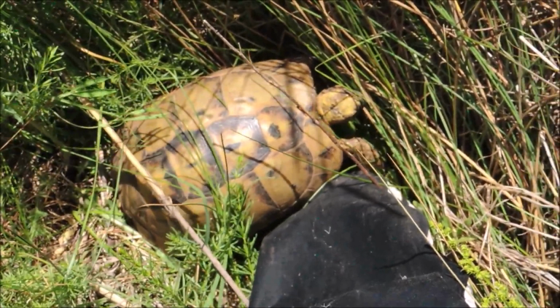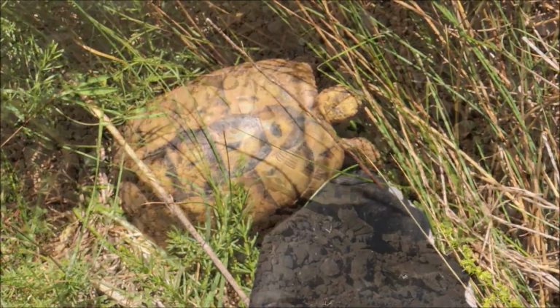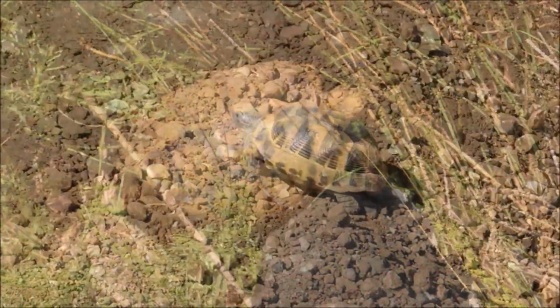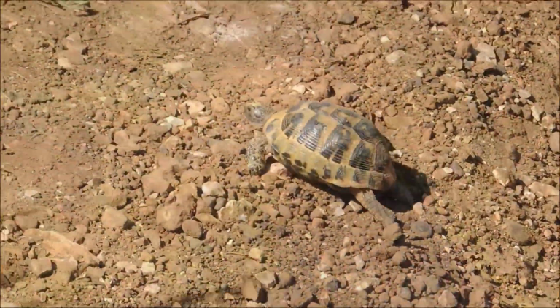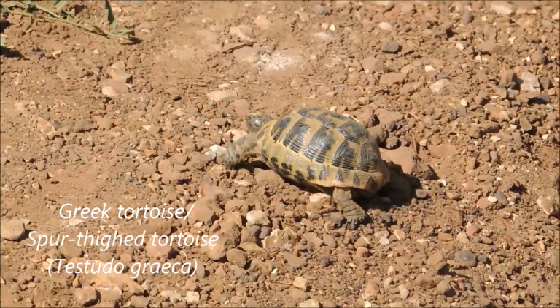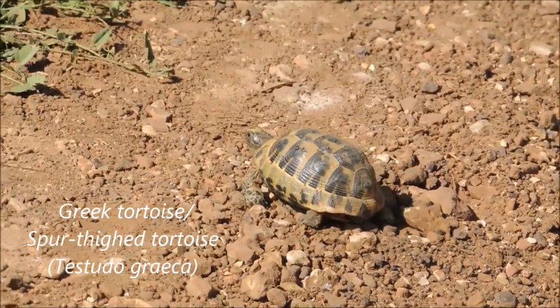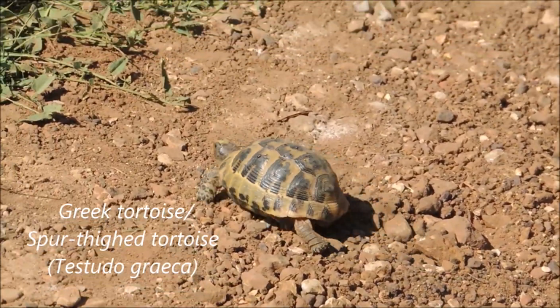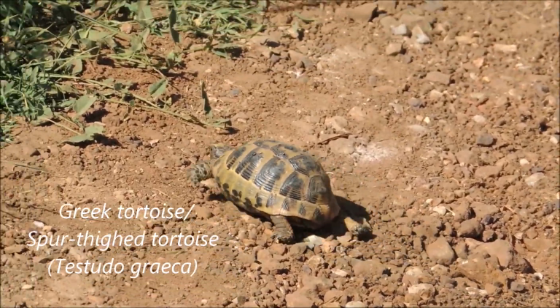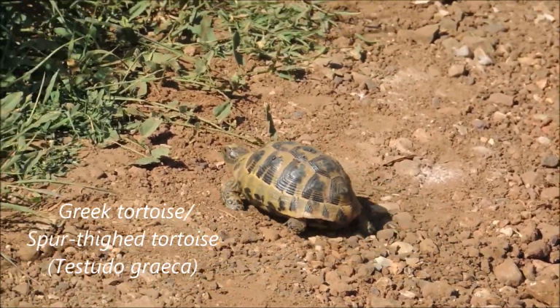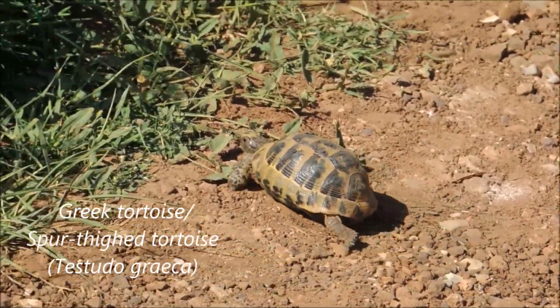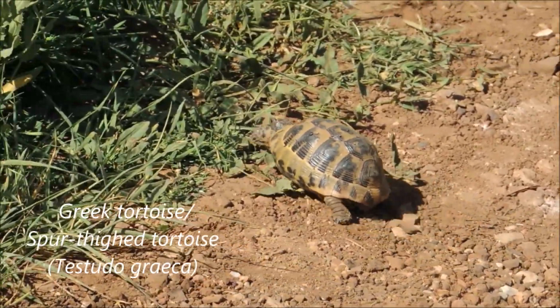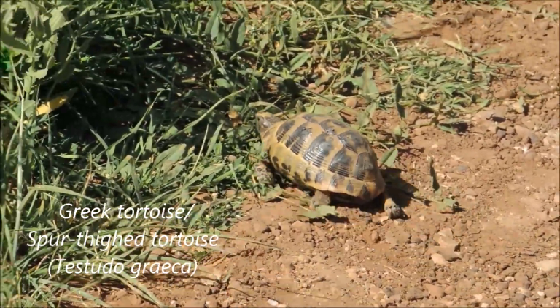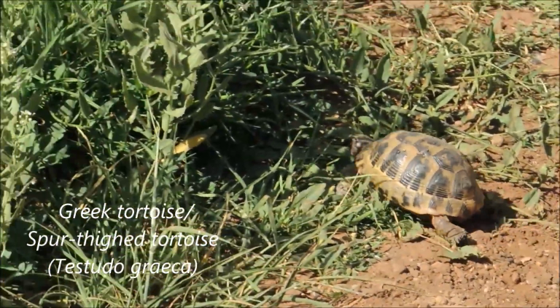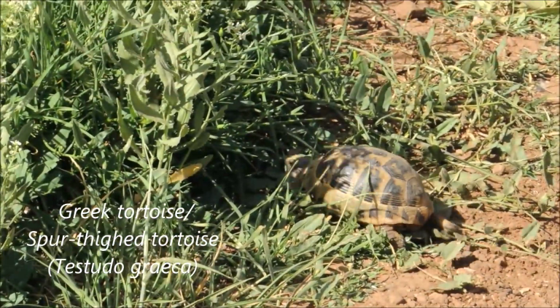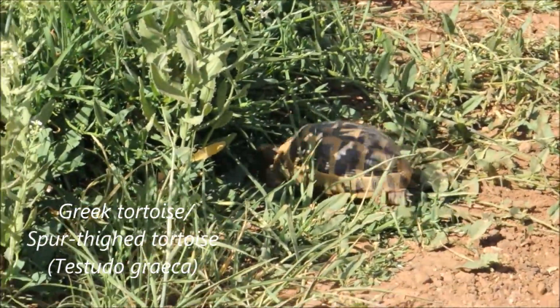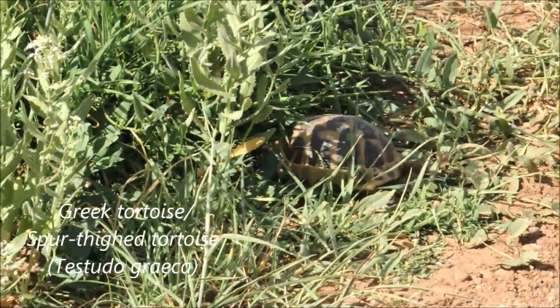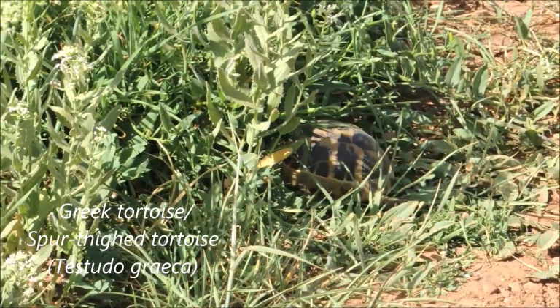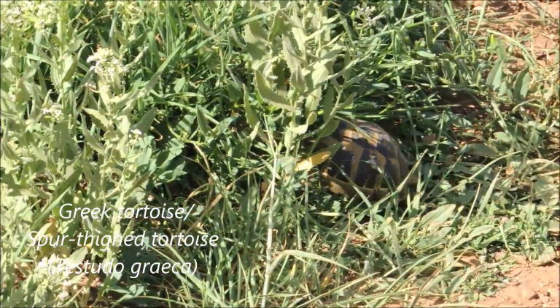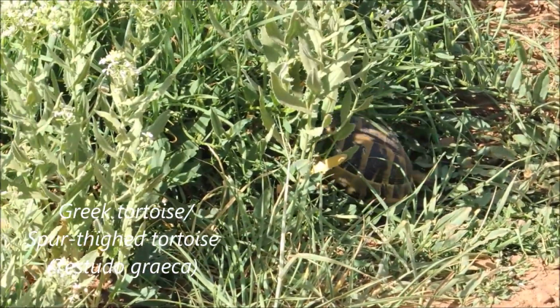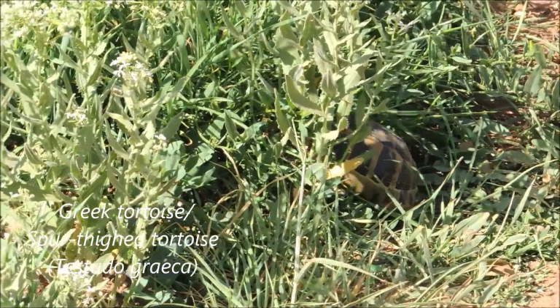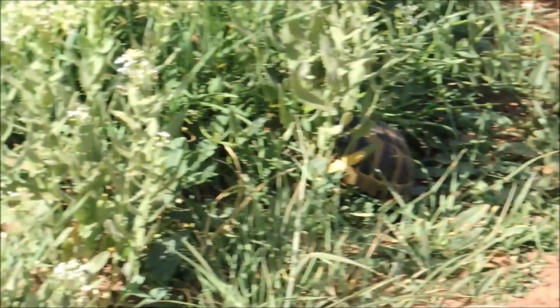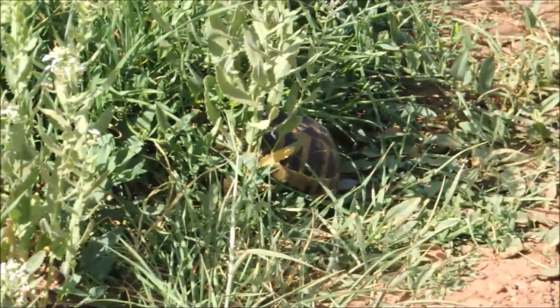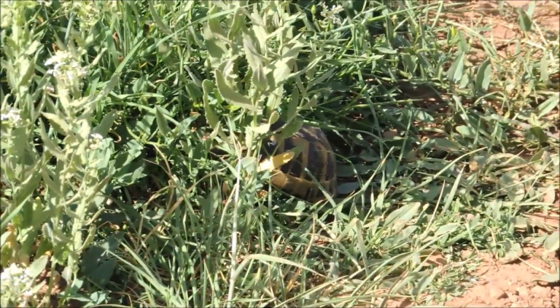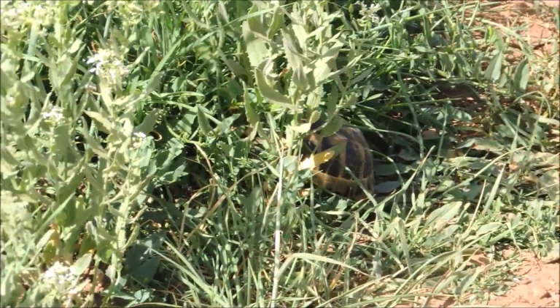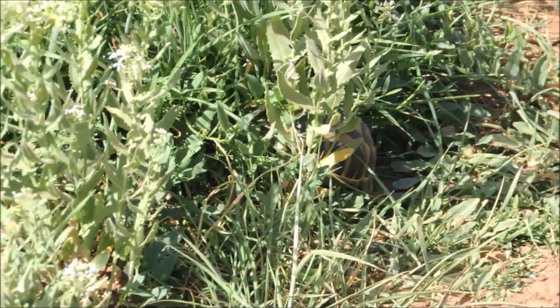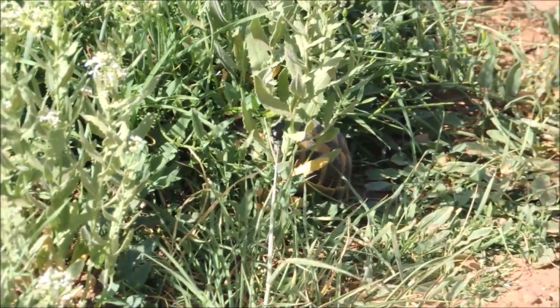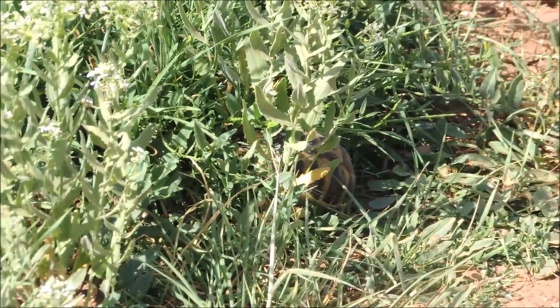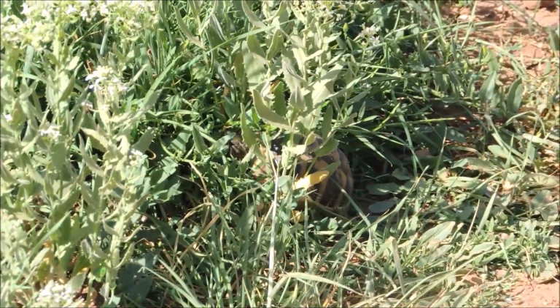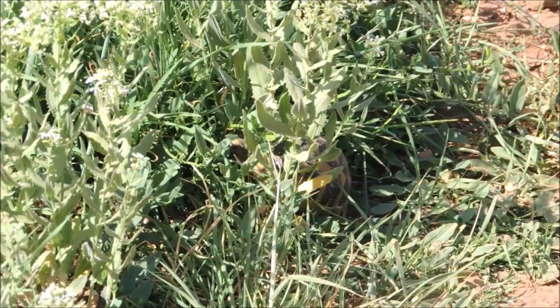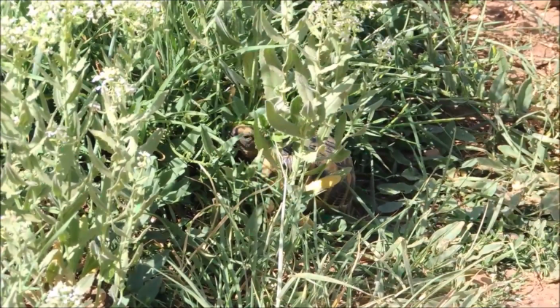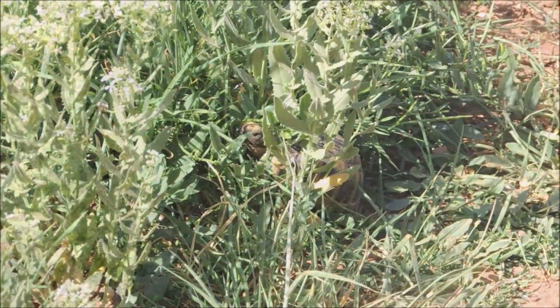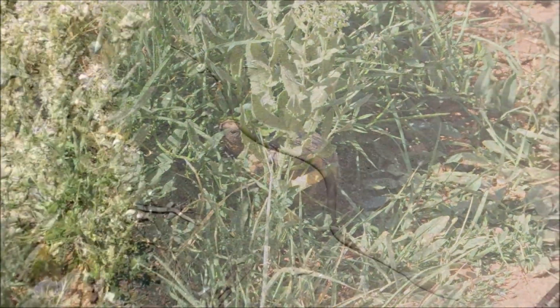Males are much smaller. And here's another little Greek tortoise crossing the road, also known as the spur-thighed tortoise. It's entering the grasses, and crossed safely.